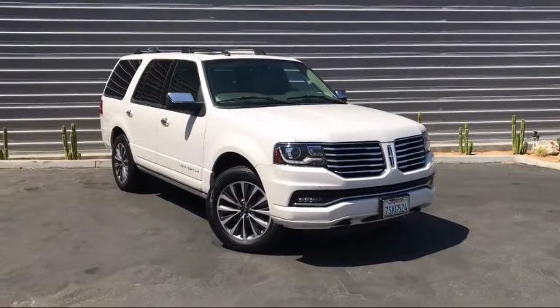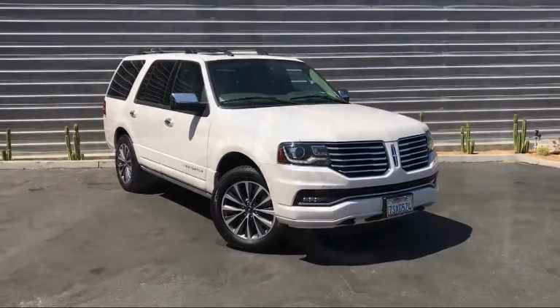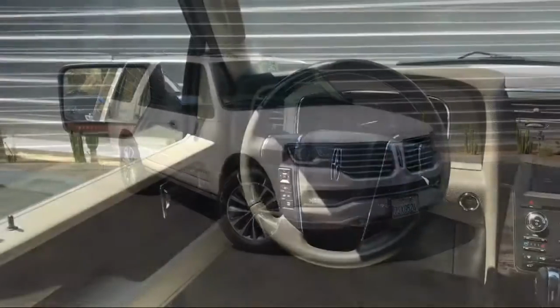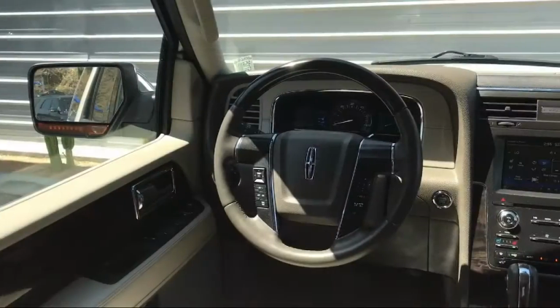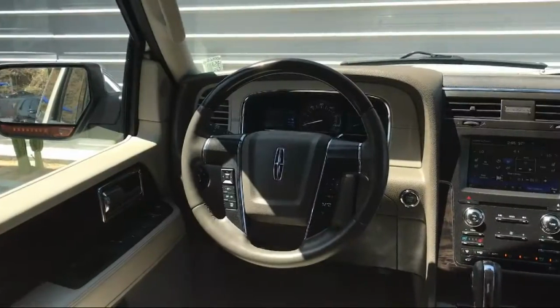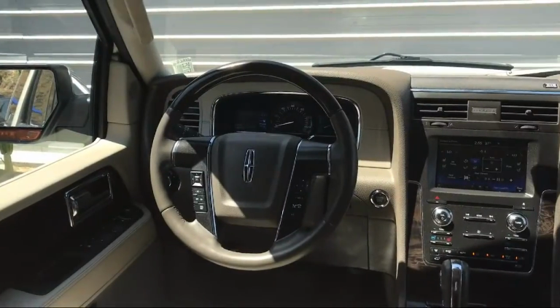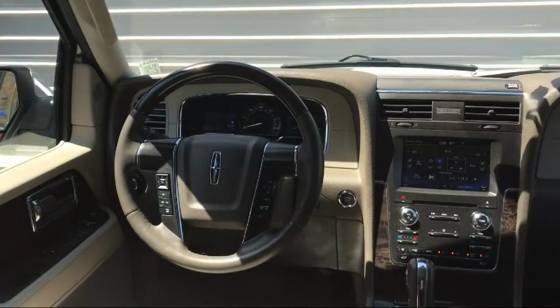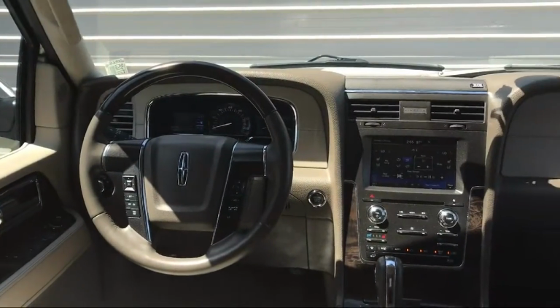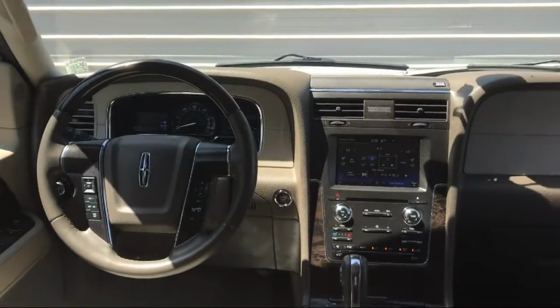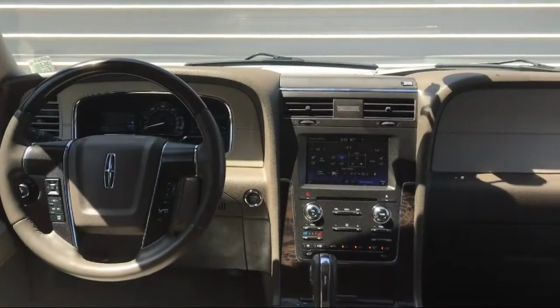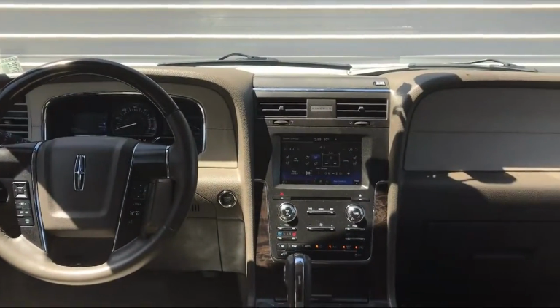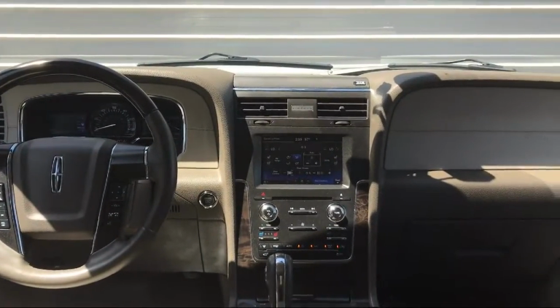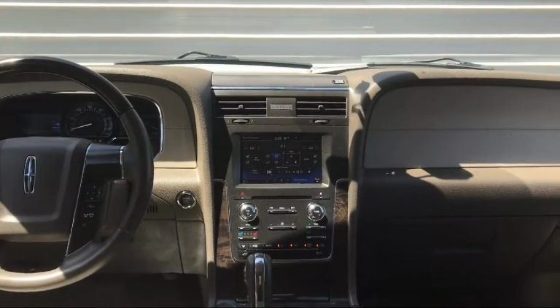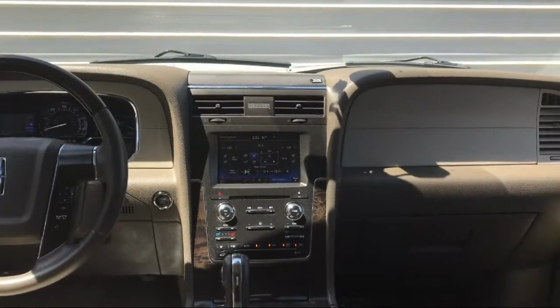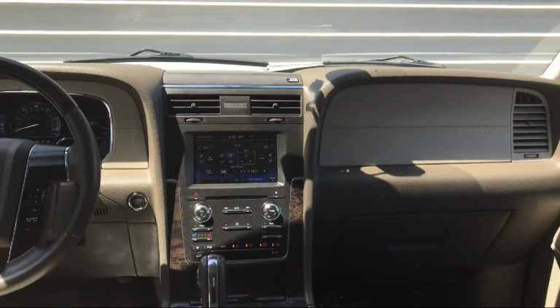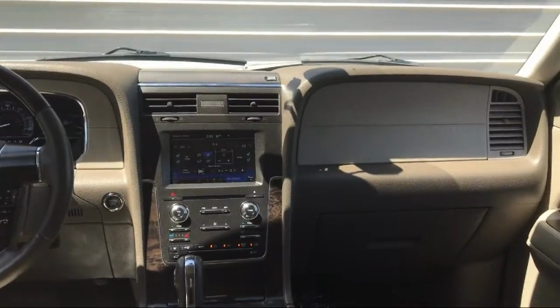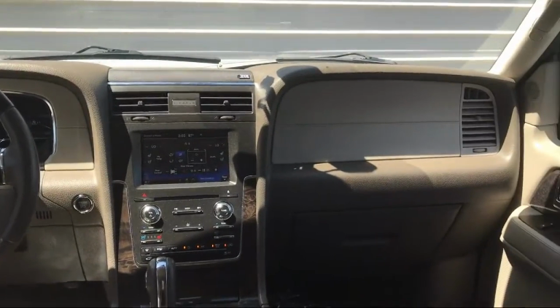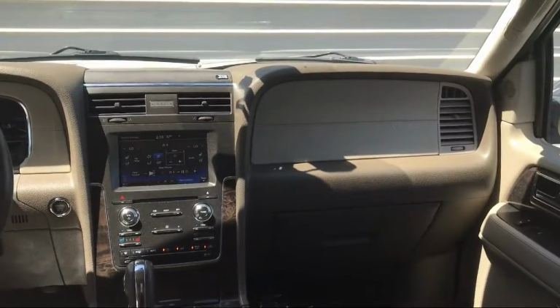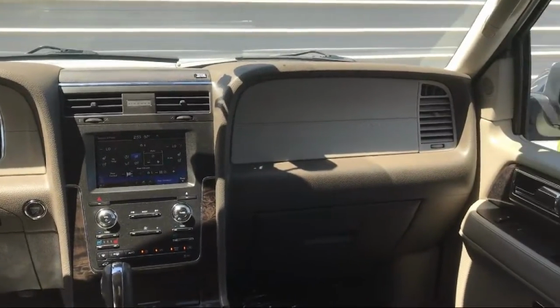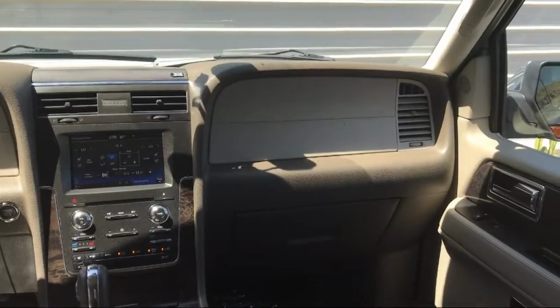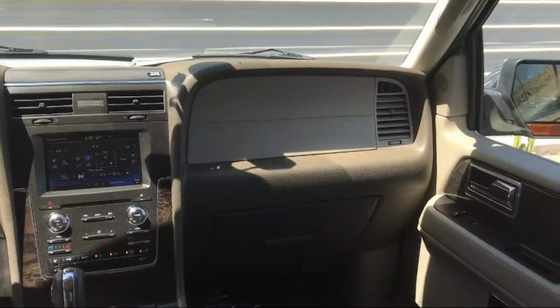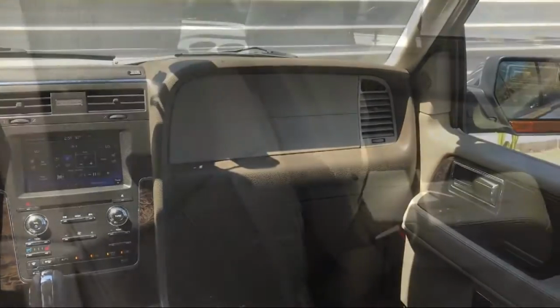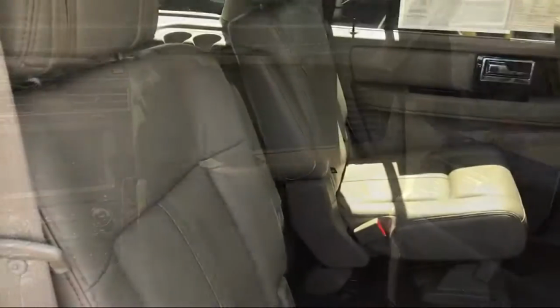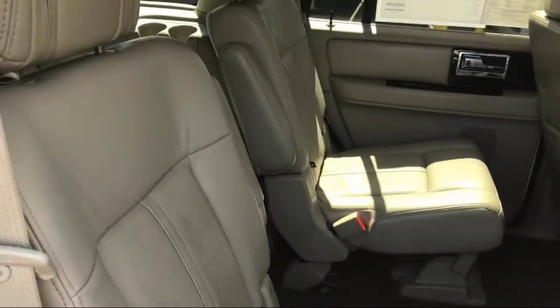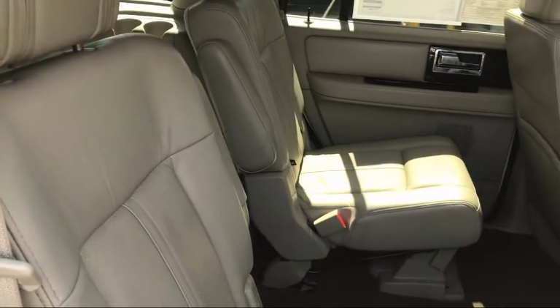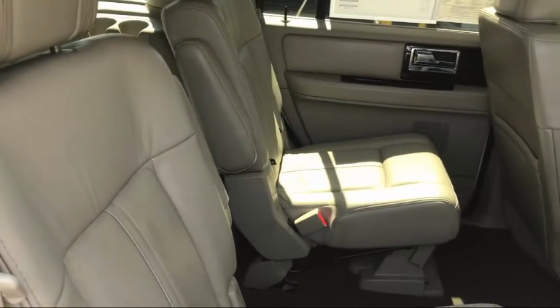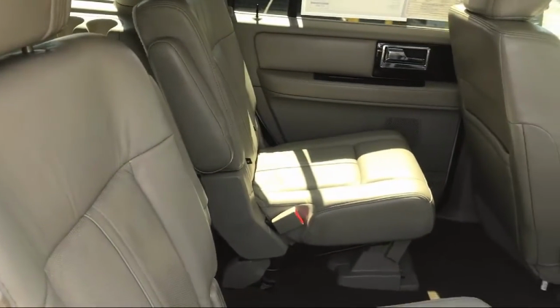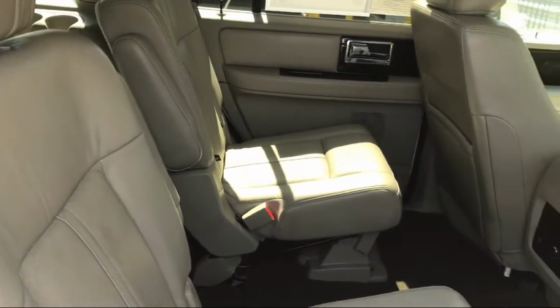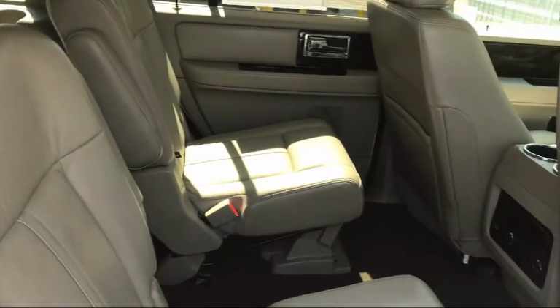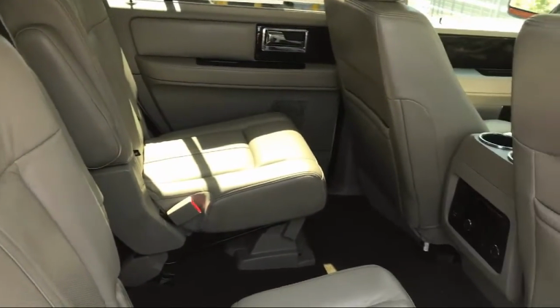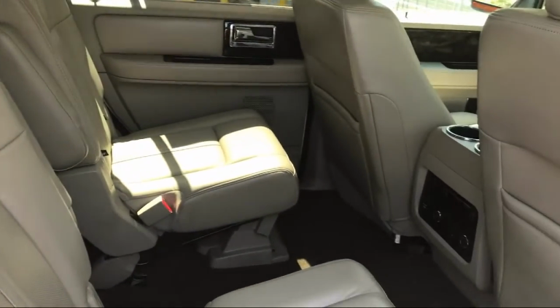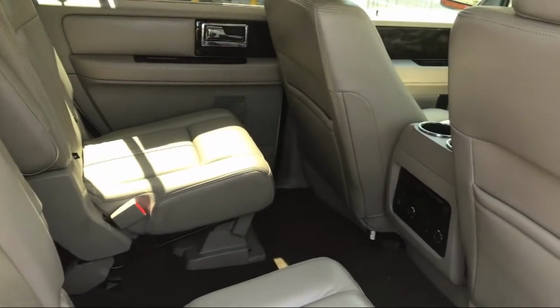It also features Sirius XM satellite radio, ventilated front seats, navigation, and a roof rack, and has less than 35,000 miles on the odometer.